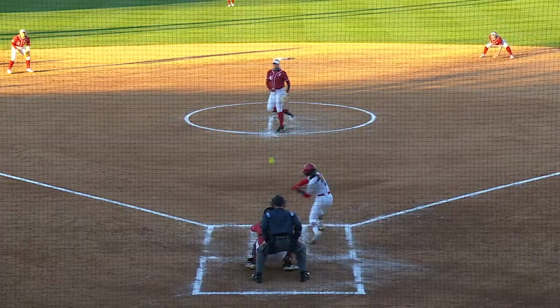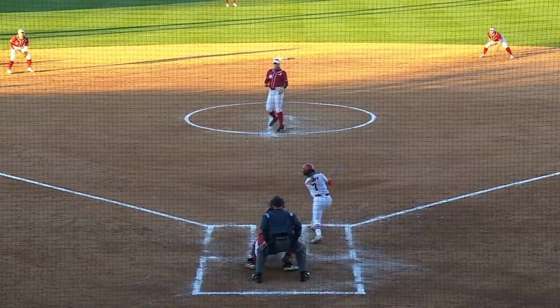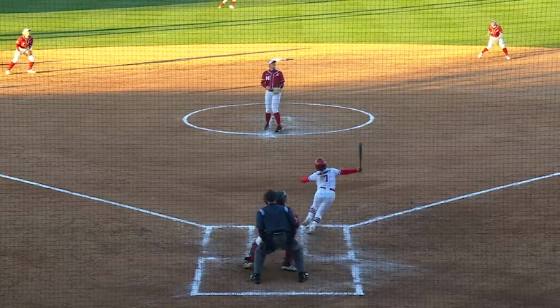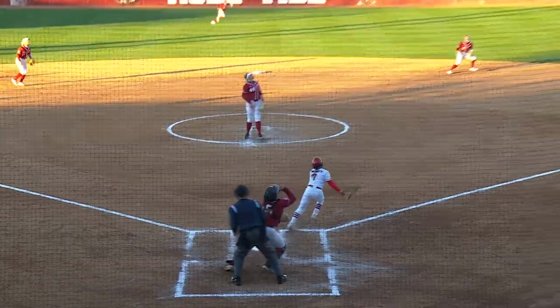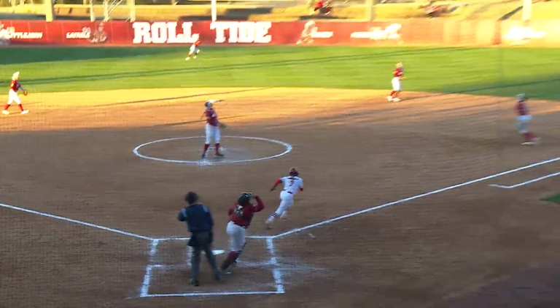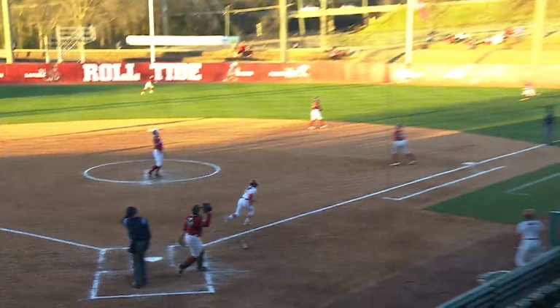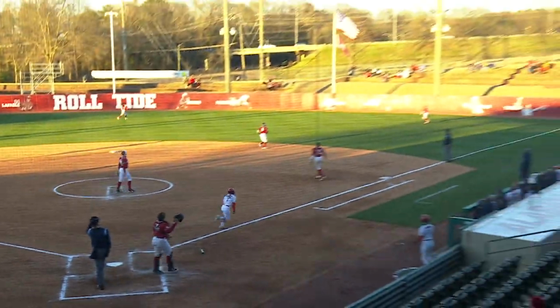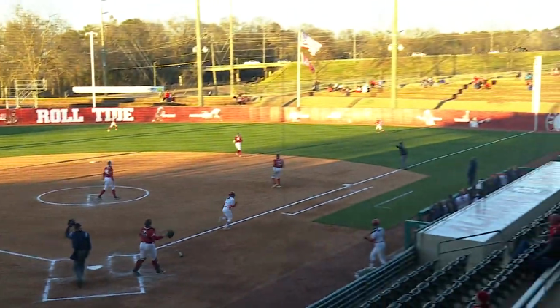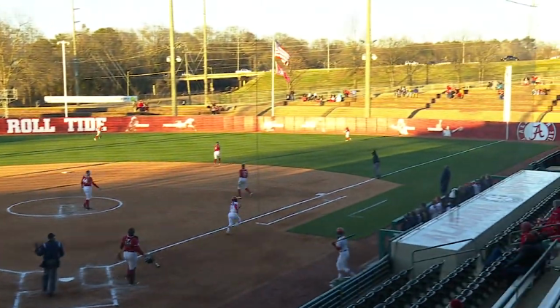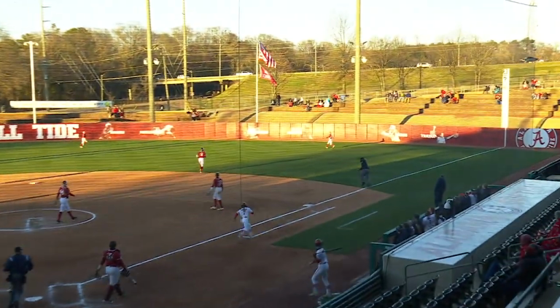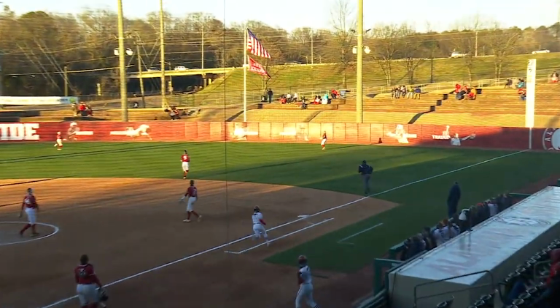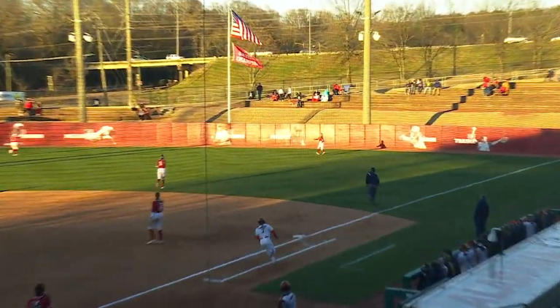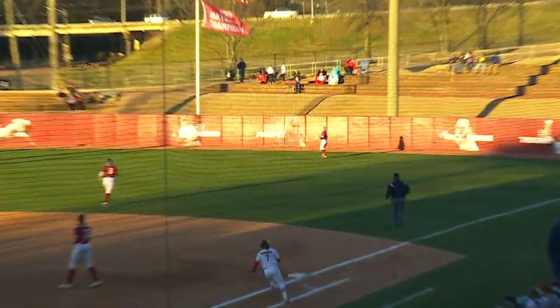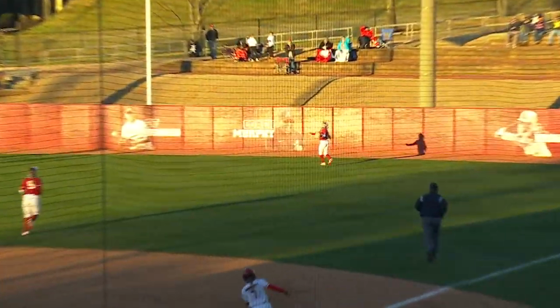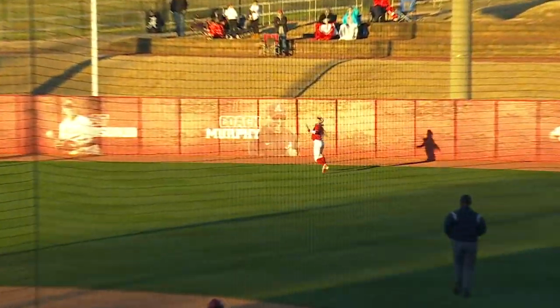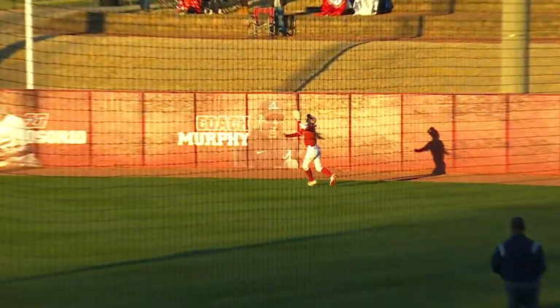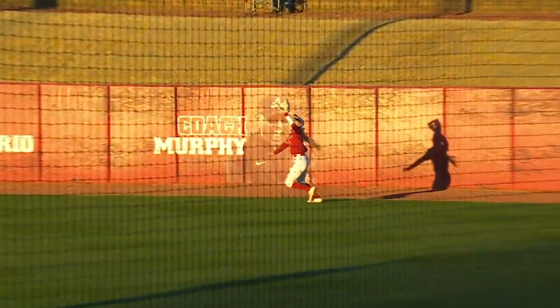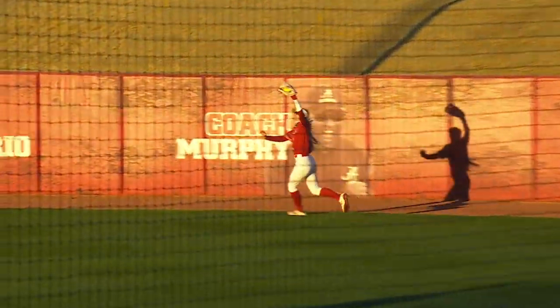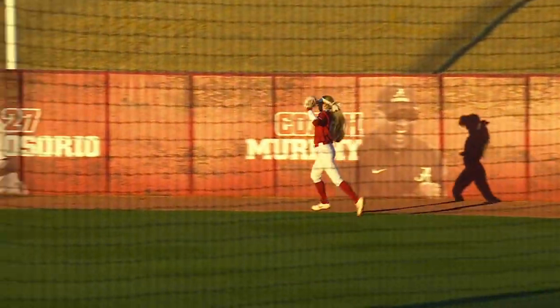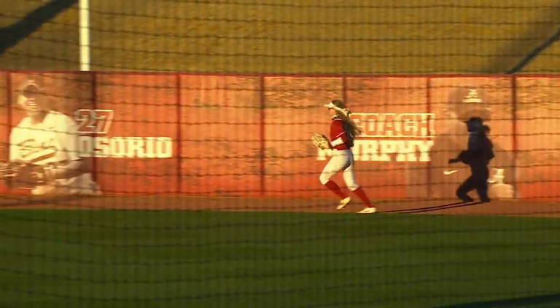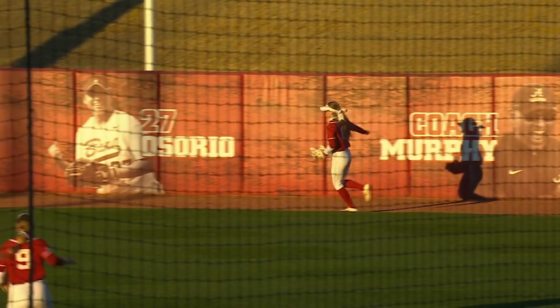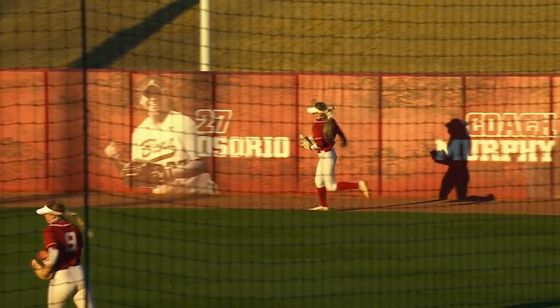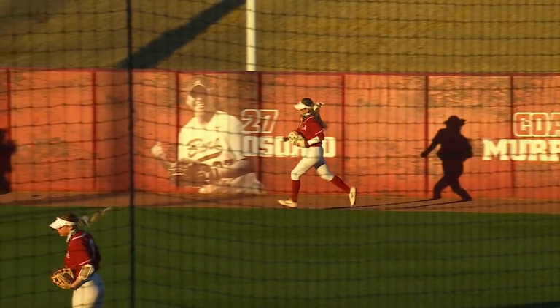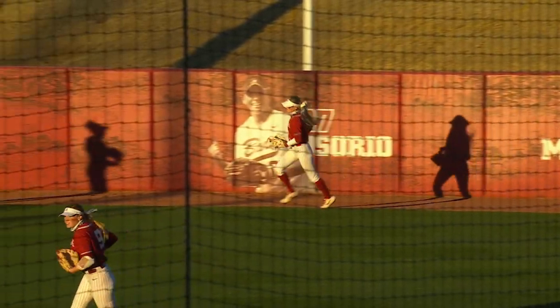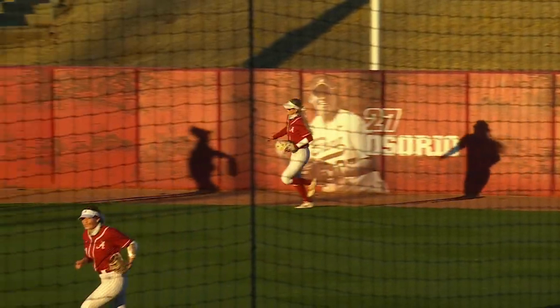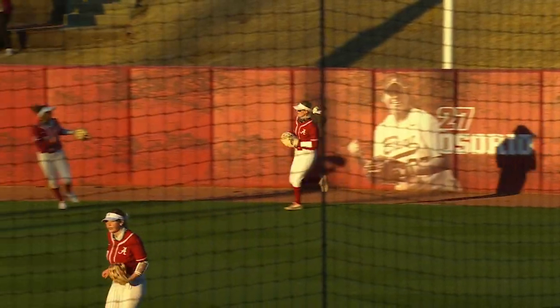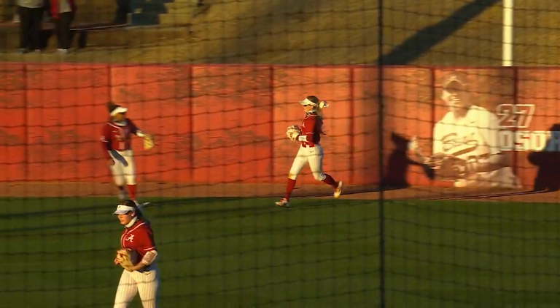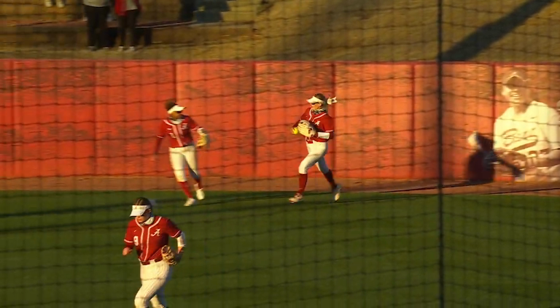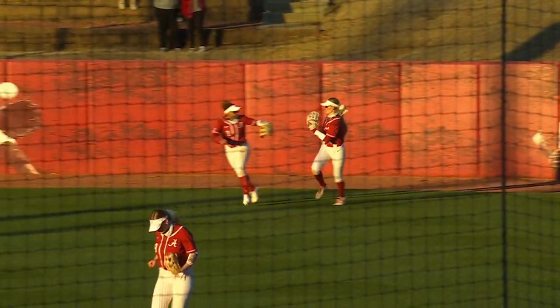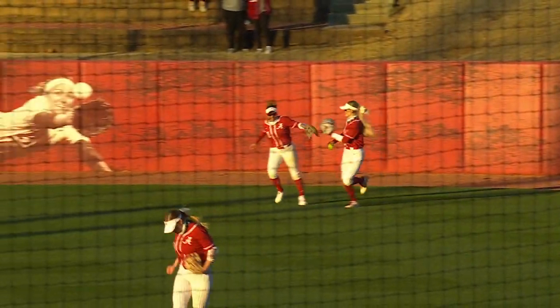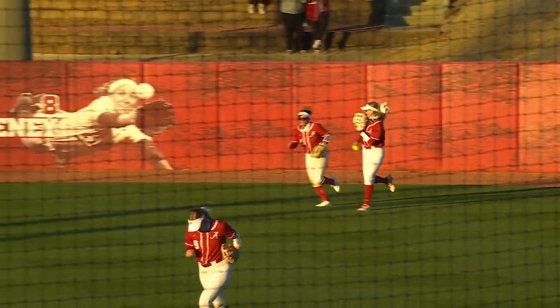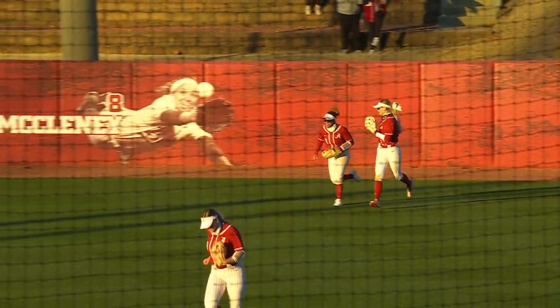One-one, and that is a fly ball to fairly deep right field, but ranging back and making the catch right in front of the warning track is KB Syze.